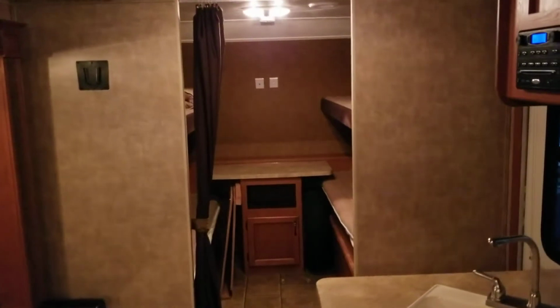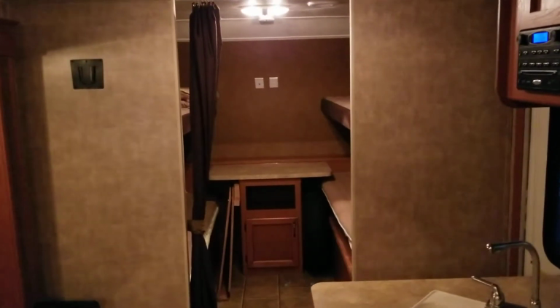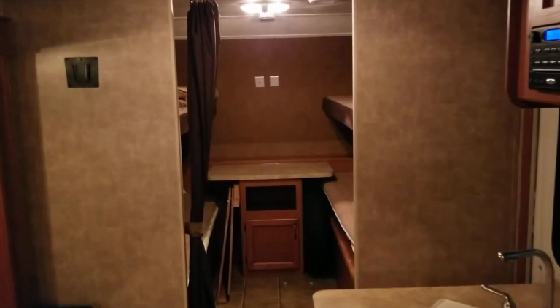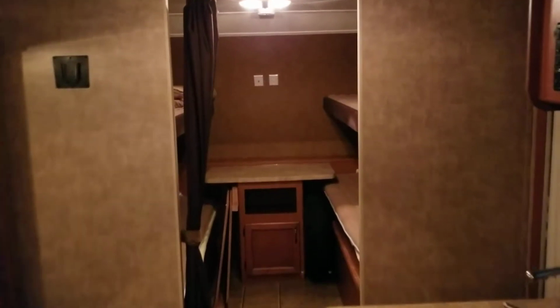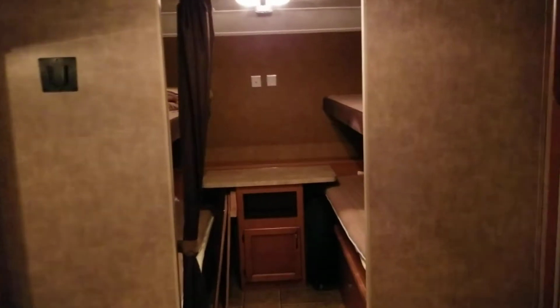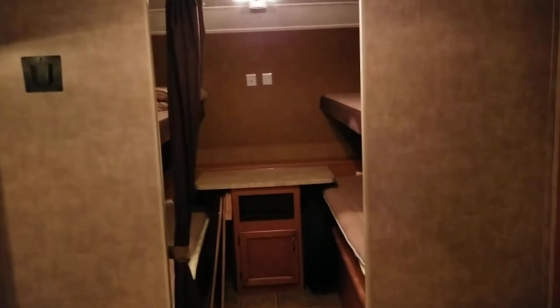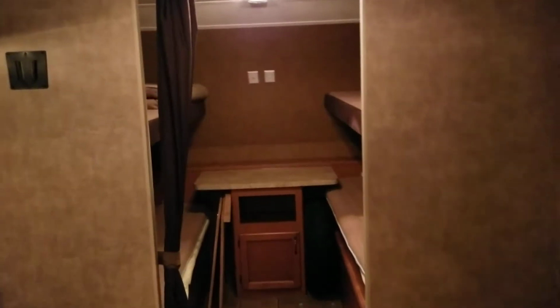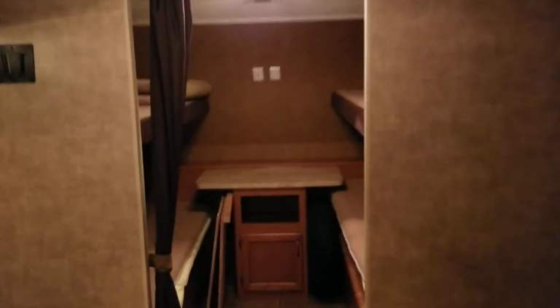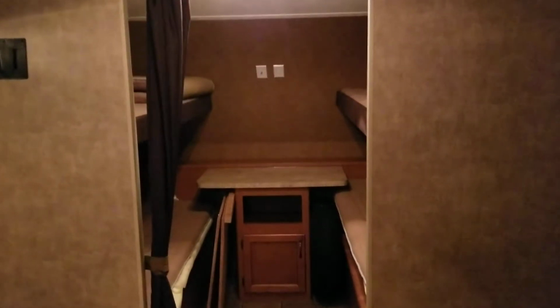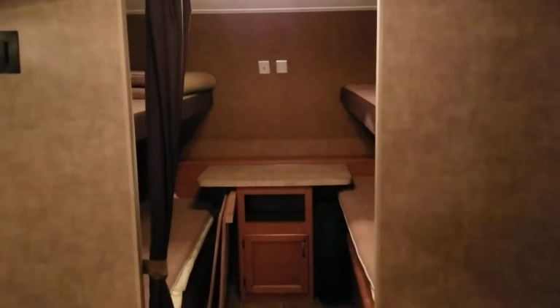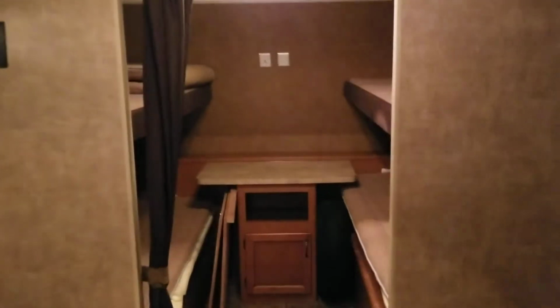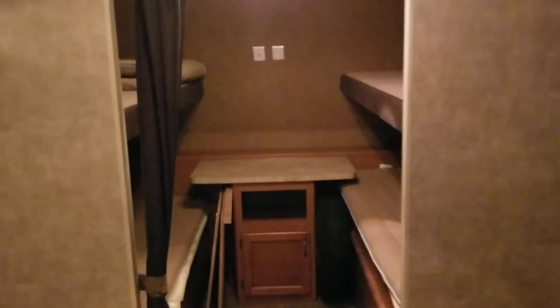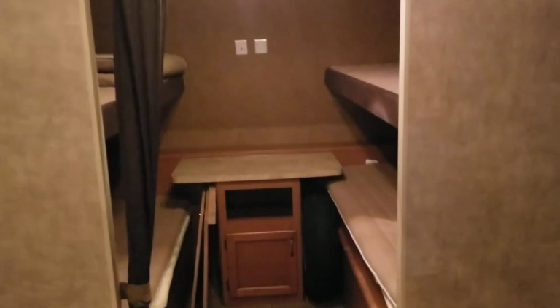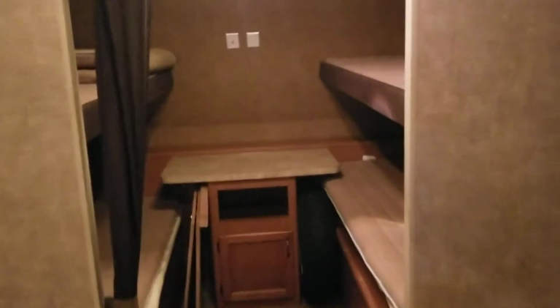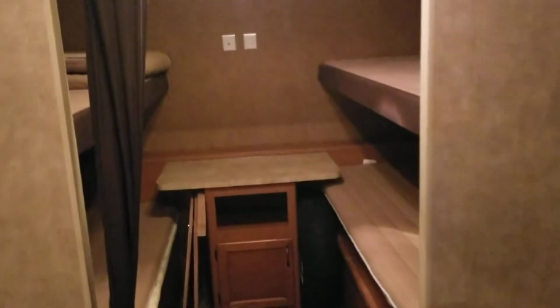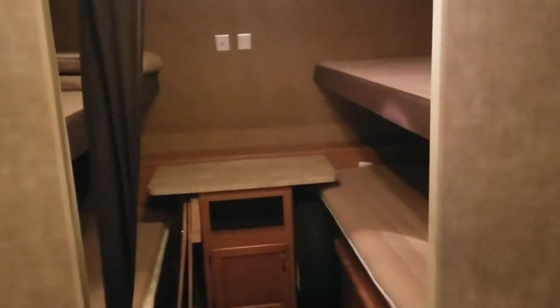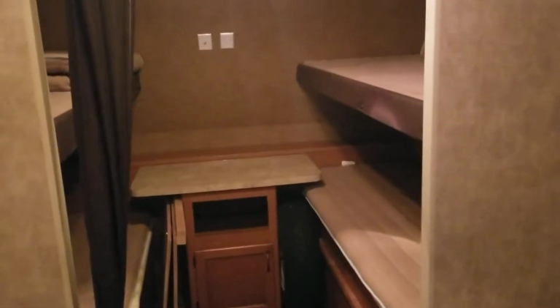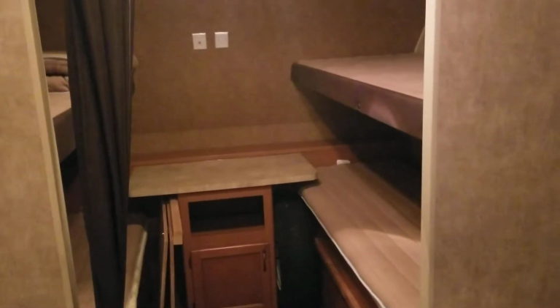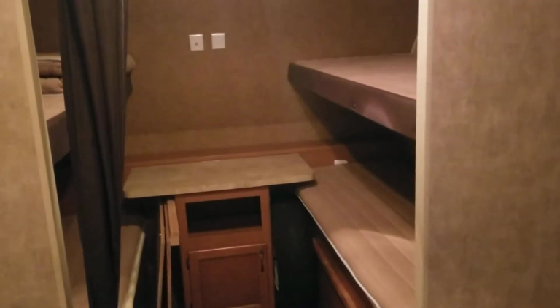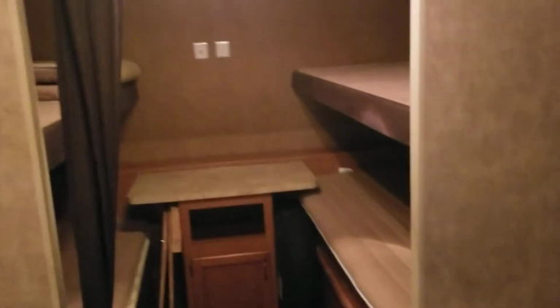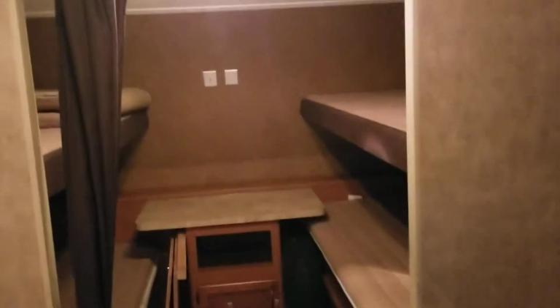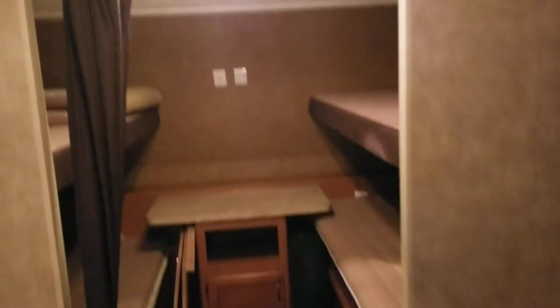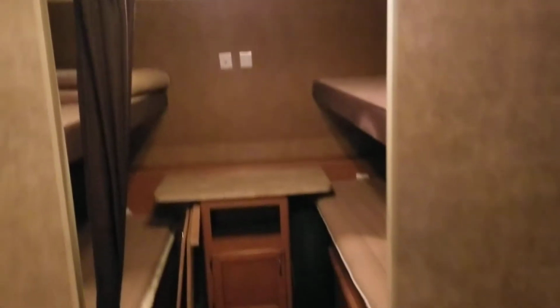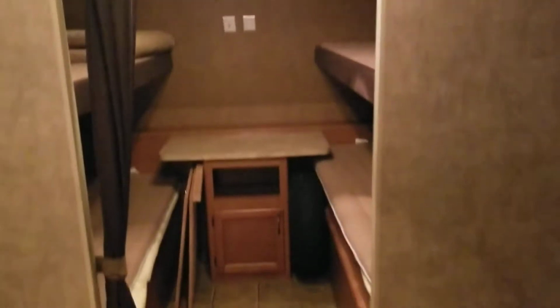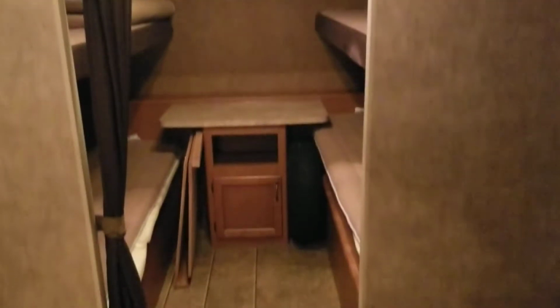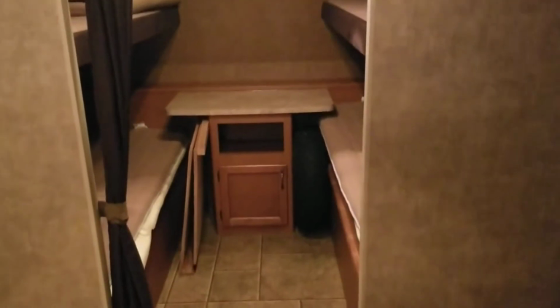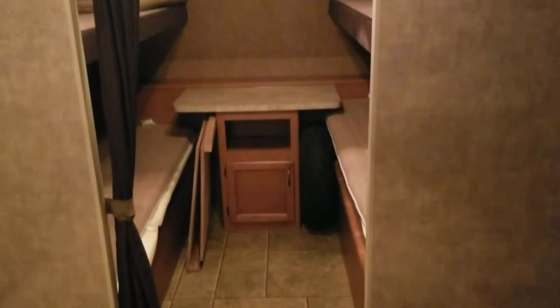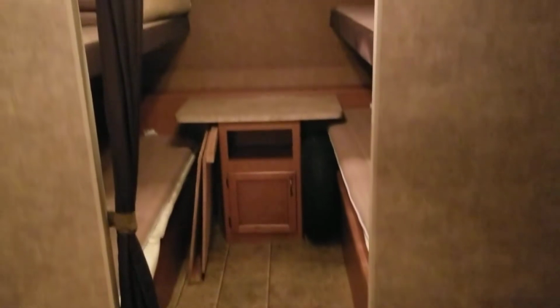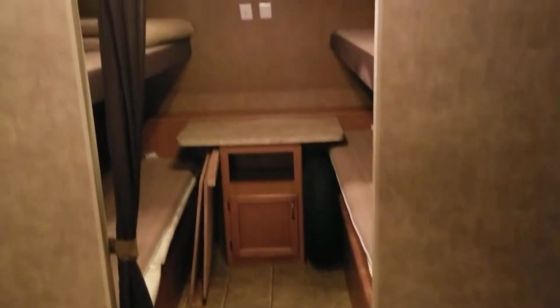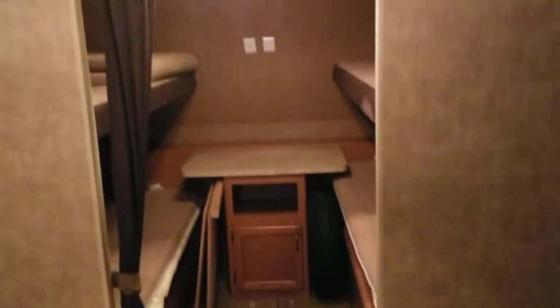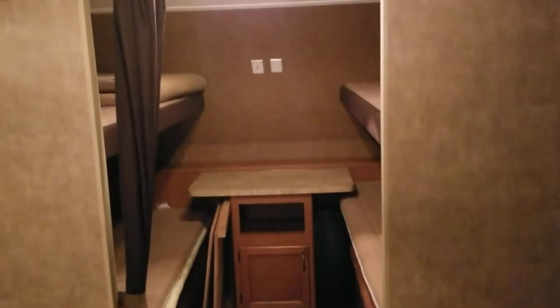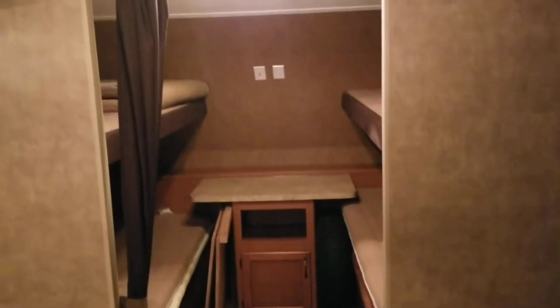Hey Jim, it's Aaron at Rich and Sons. This is the Gray Wolf that Brian, you, and I talked about. That front bunk does have the quad bunks, a little stand there for more storage.